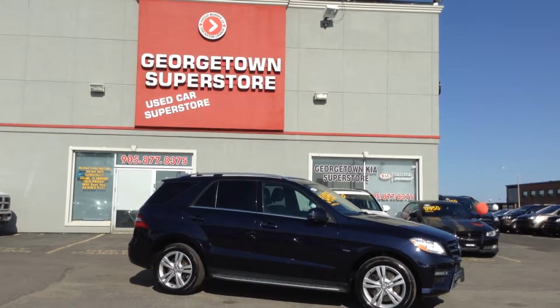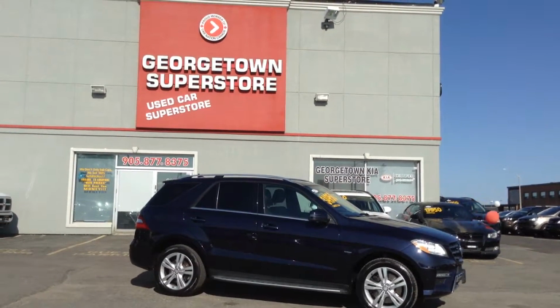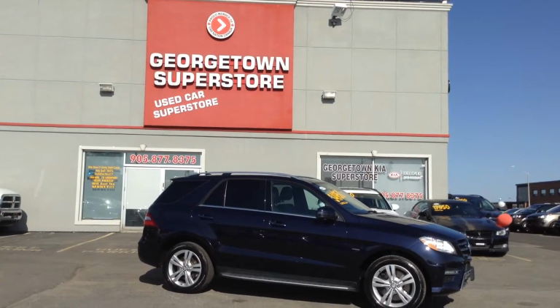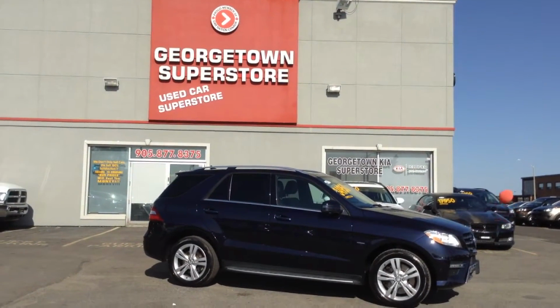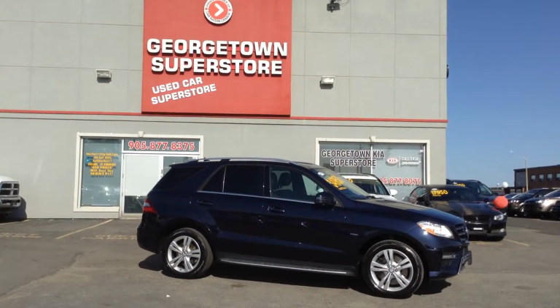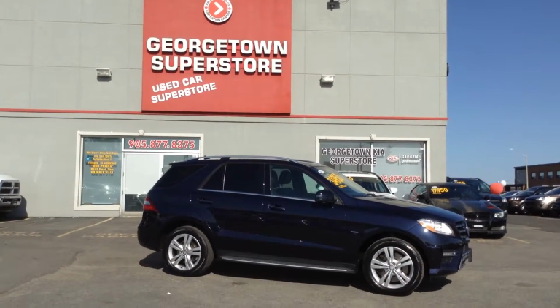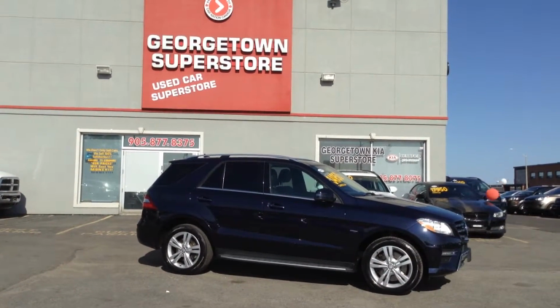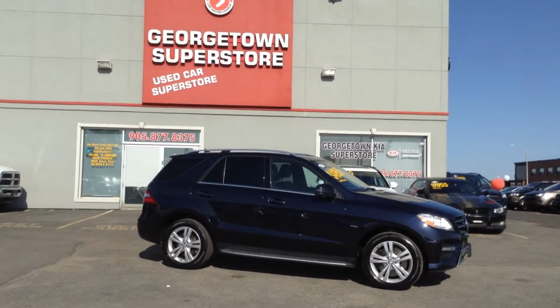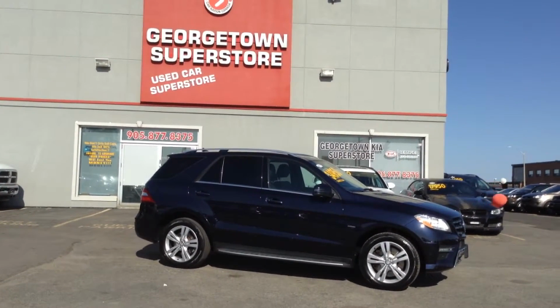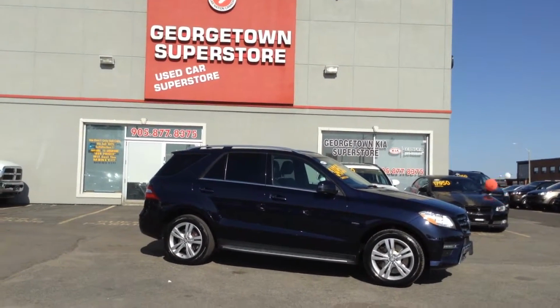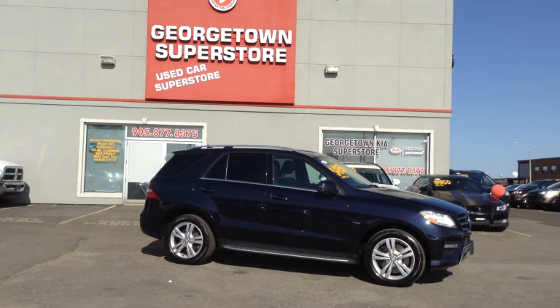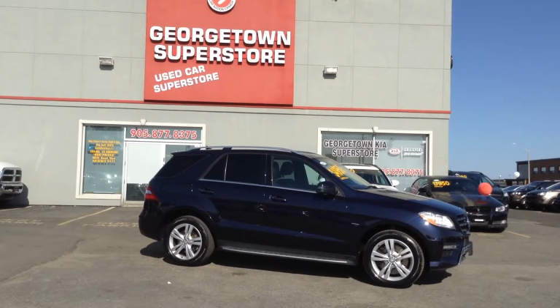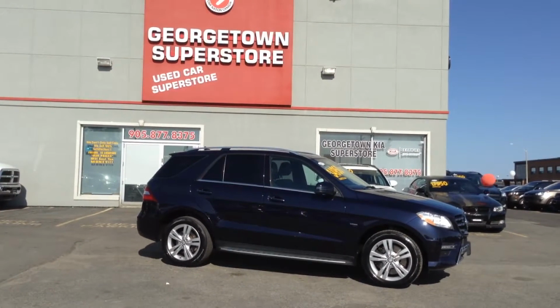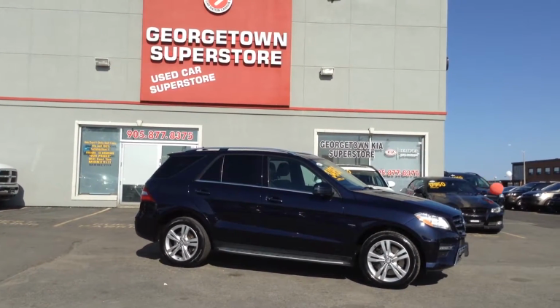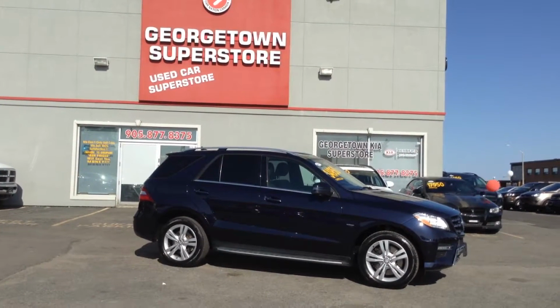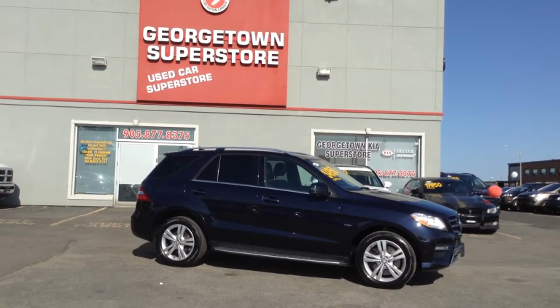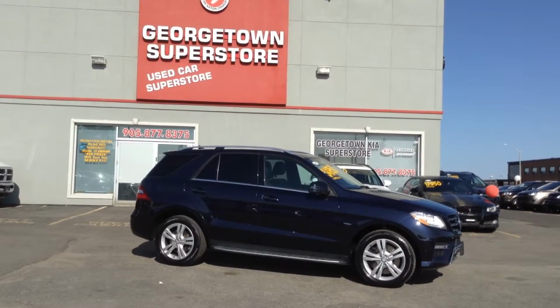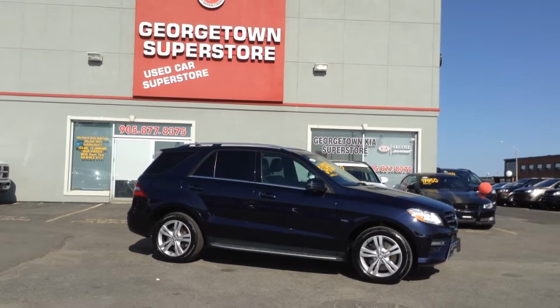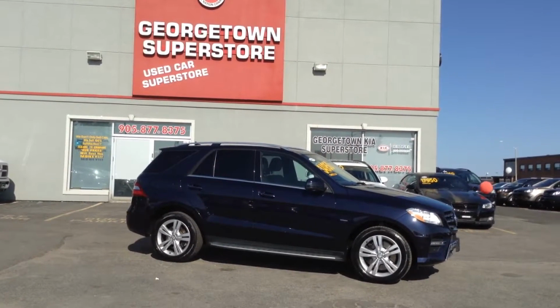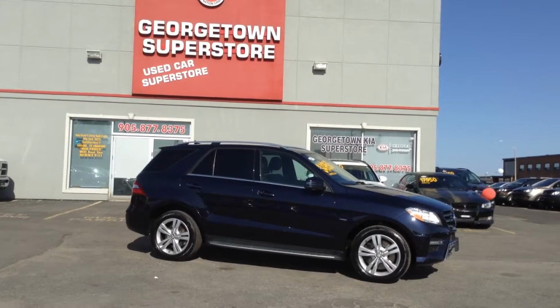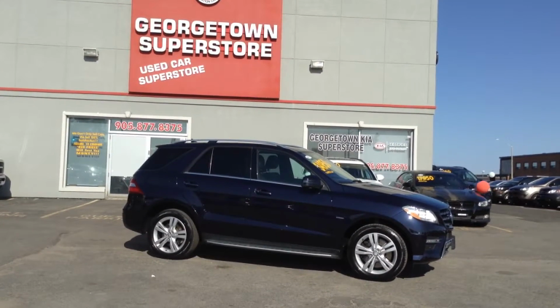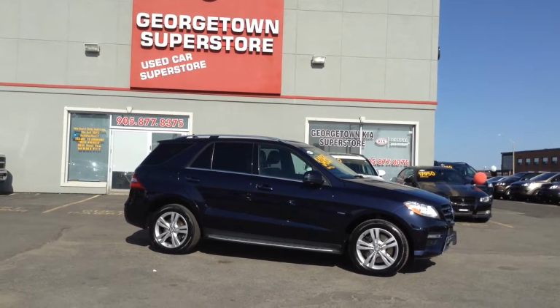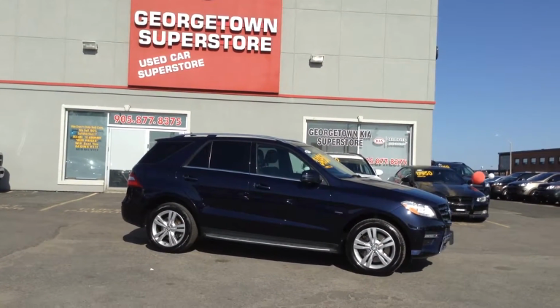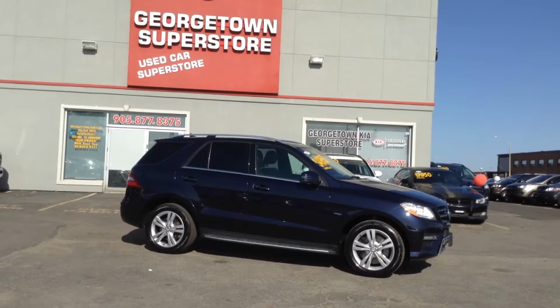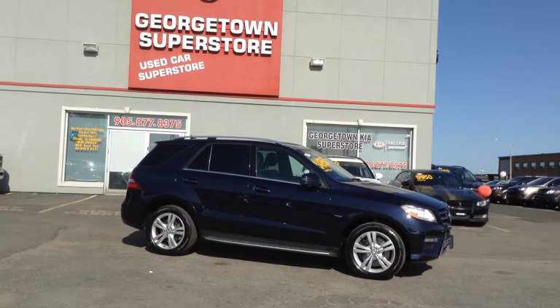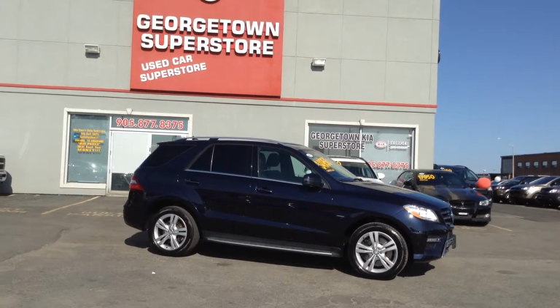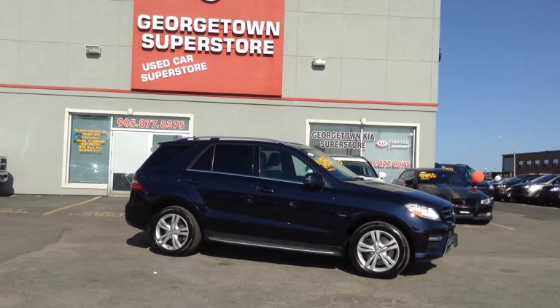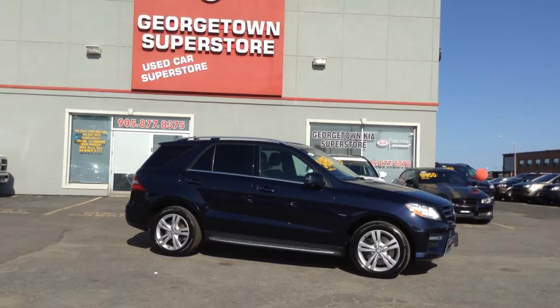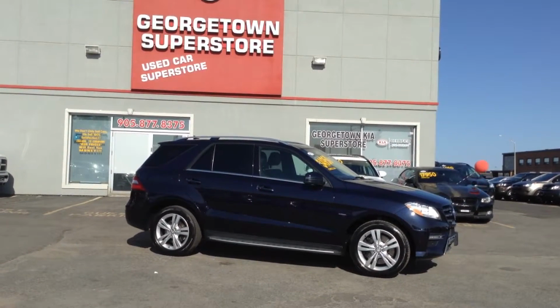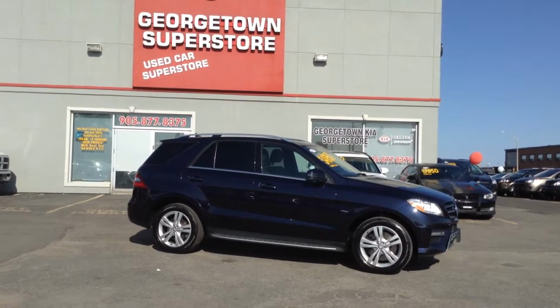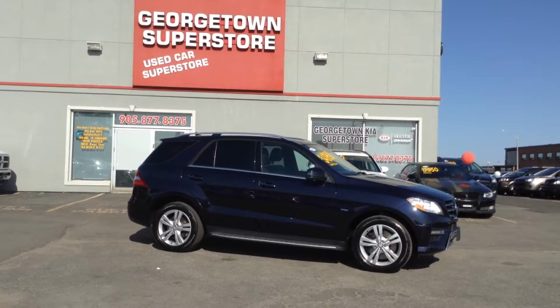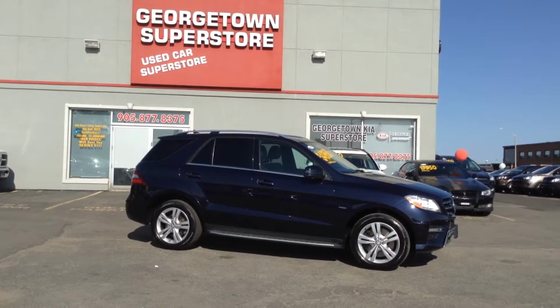Hey Raphael, my name is Pete, I'm a sales rep here at Georgetown Kia. Just want to thank you for your interest in the 2012 Mercedes-Benz ML350 we have here. We're located at 199 Gulf Street, Georgetown, Ontario.